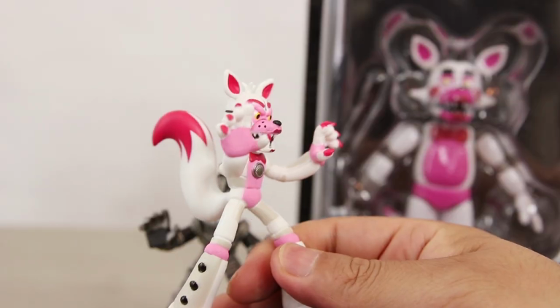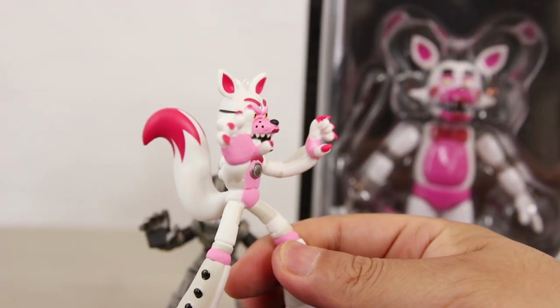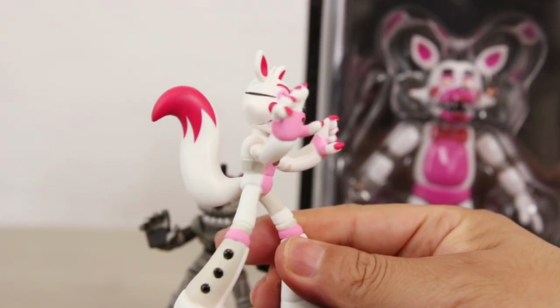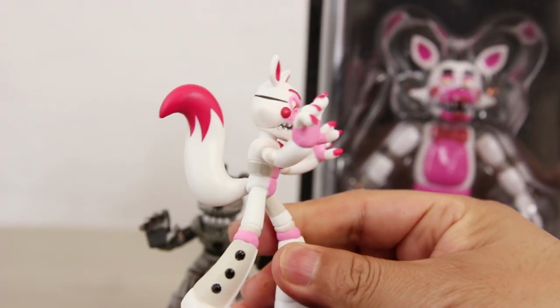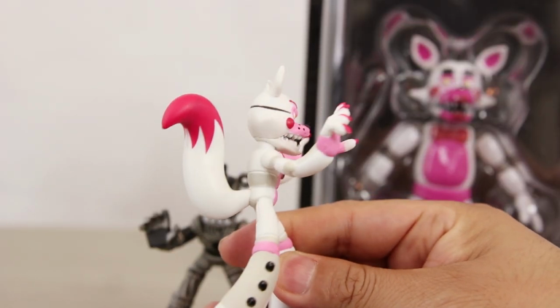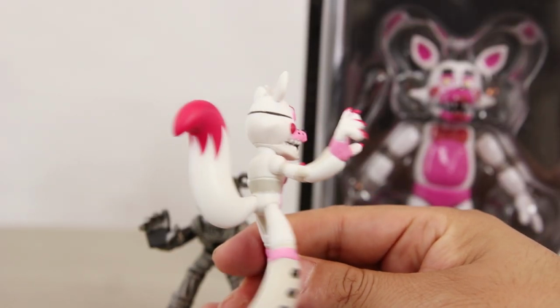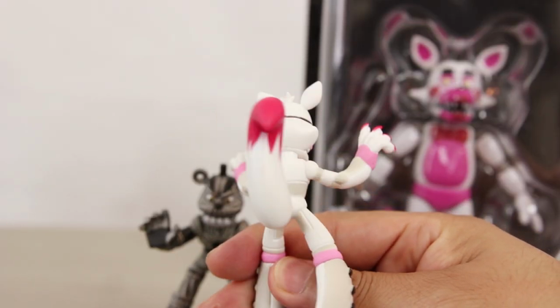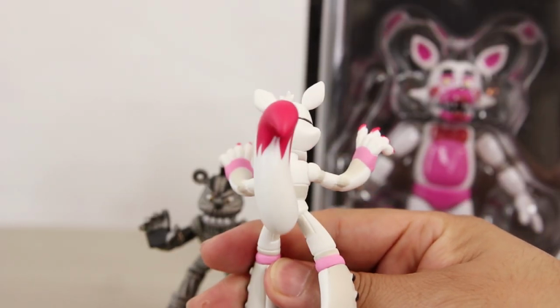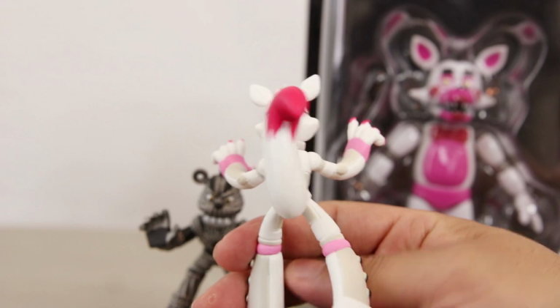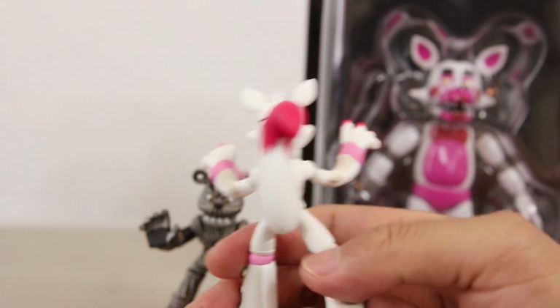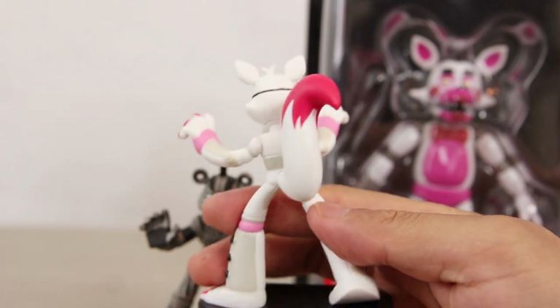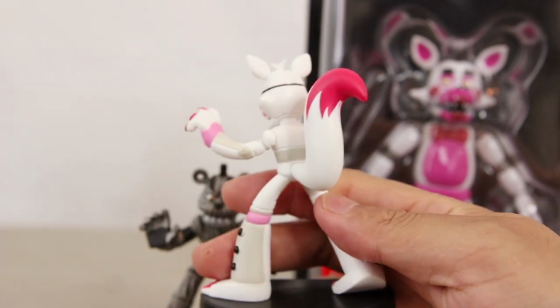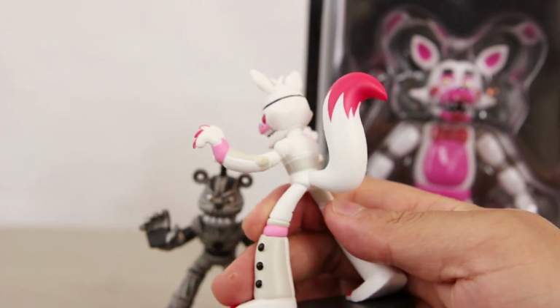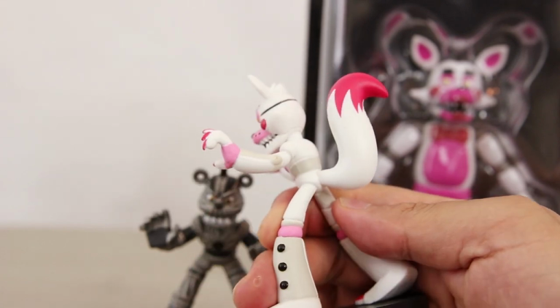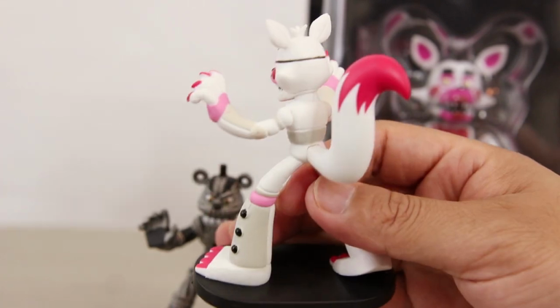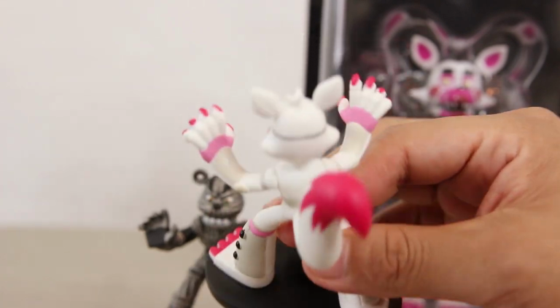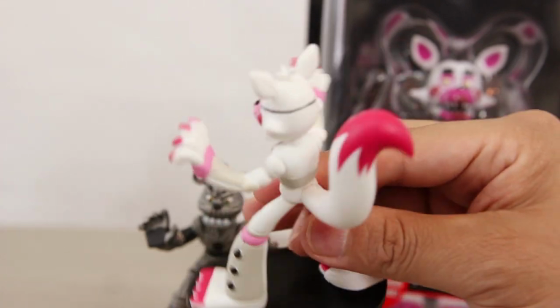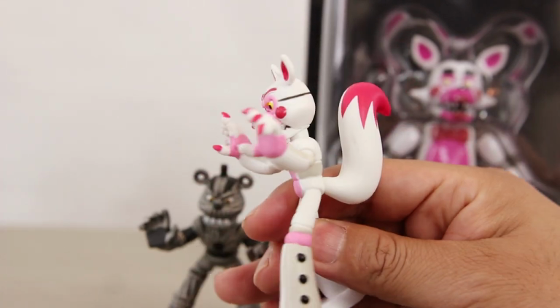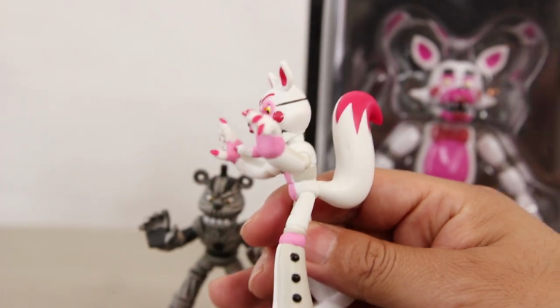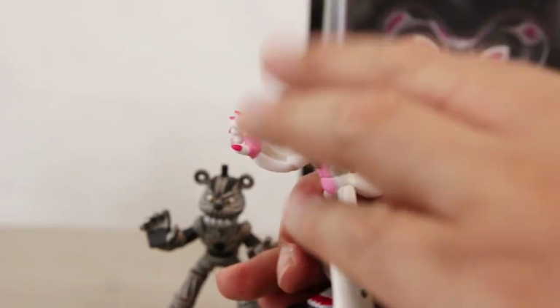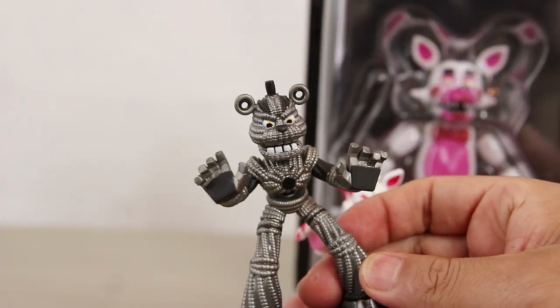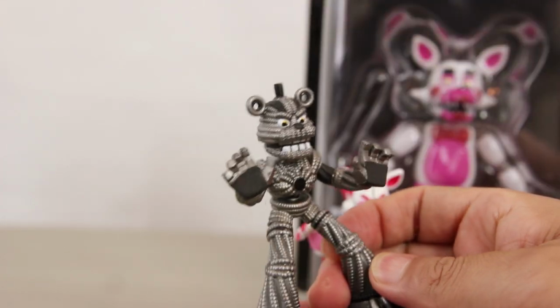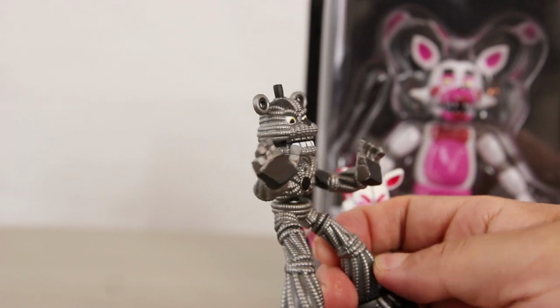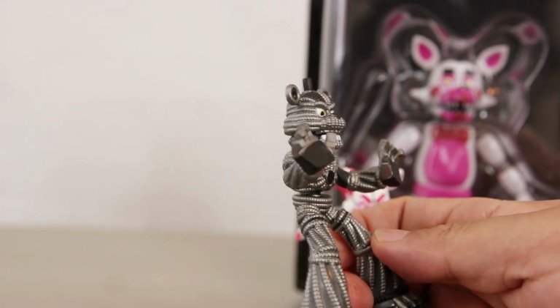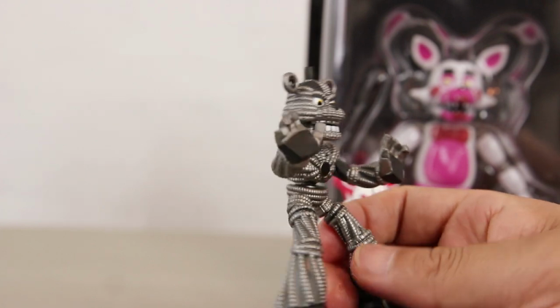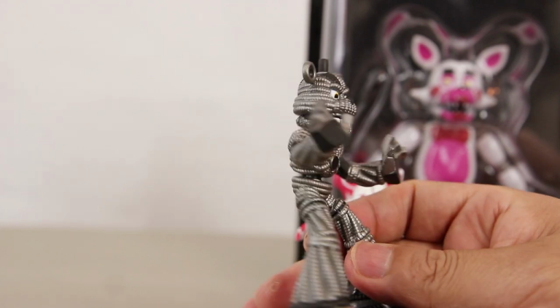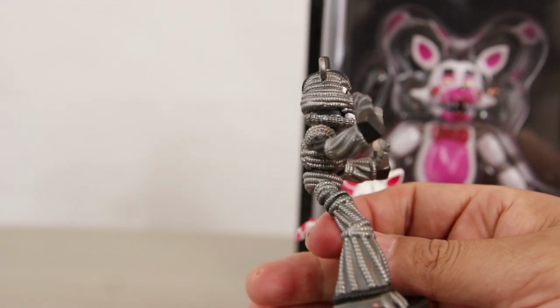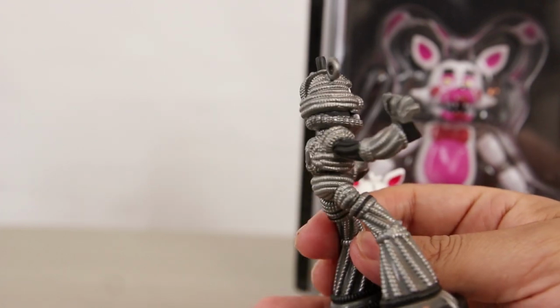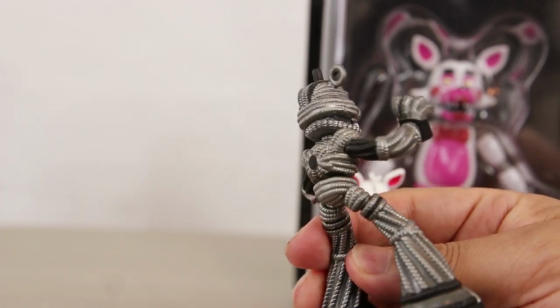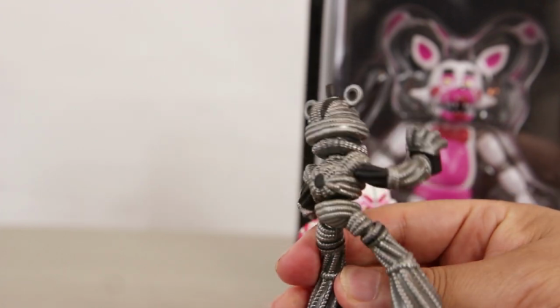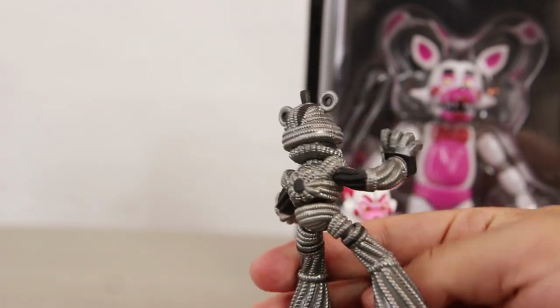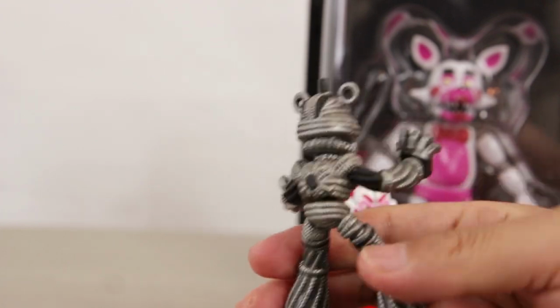Funtime Foxy has great painted details and overall looks cool to collect and display somewhere for your FNAF collection. I like Yendo better because of all the little details in him, as you can see here.